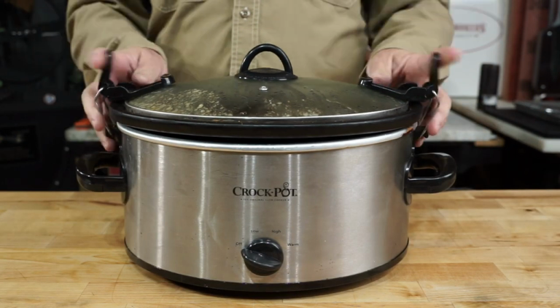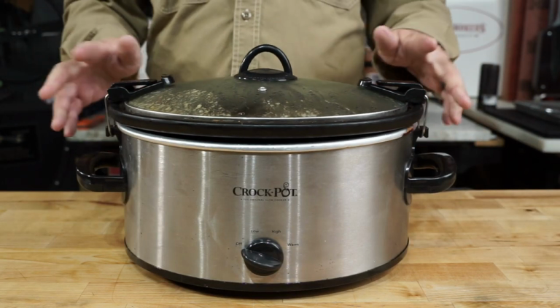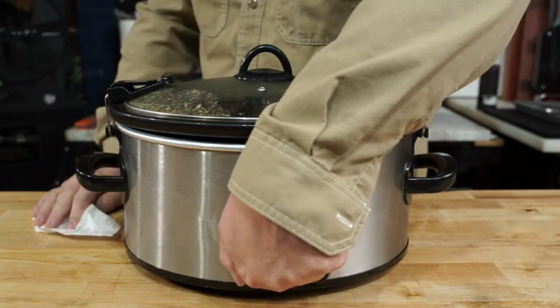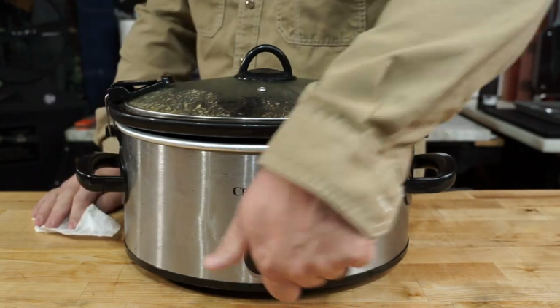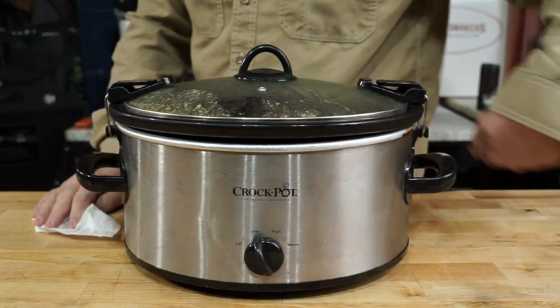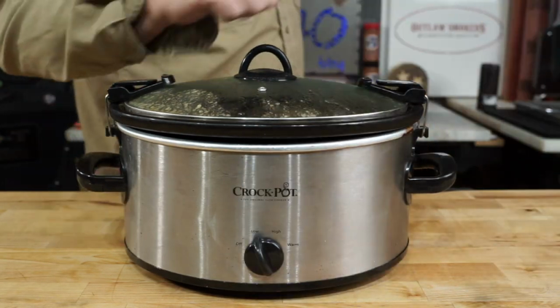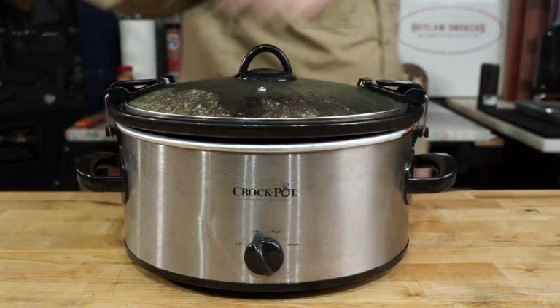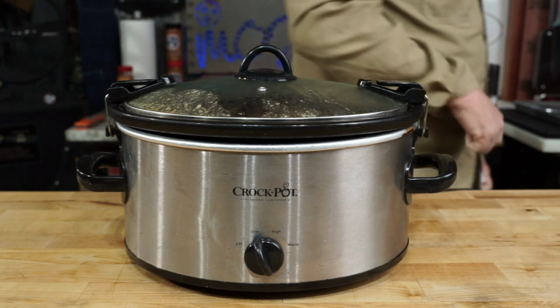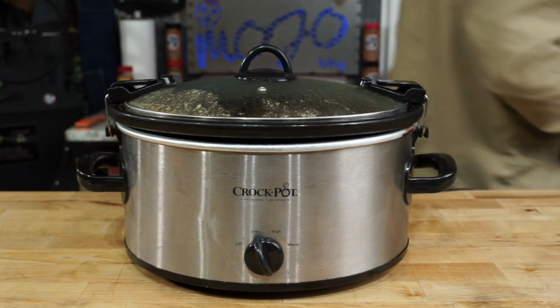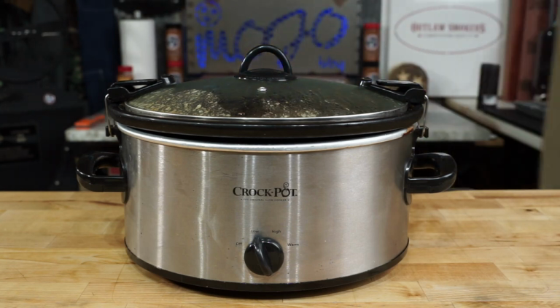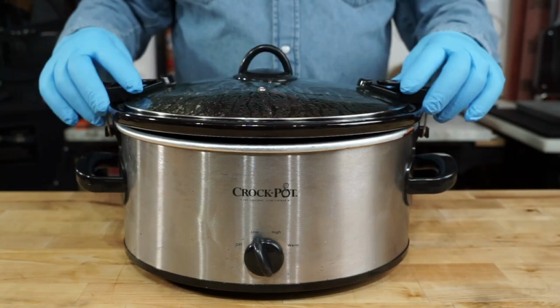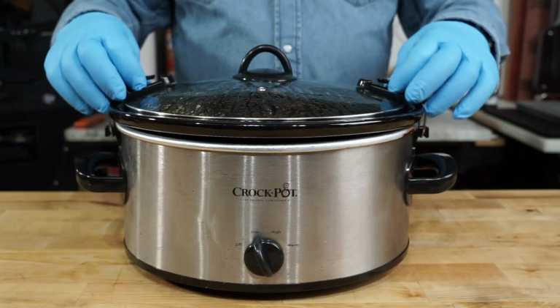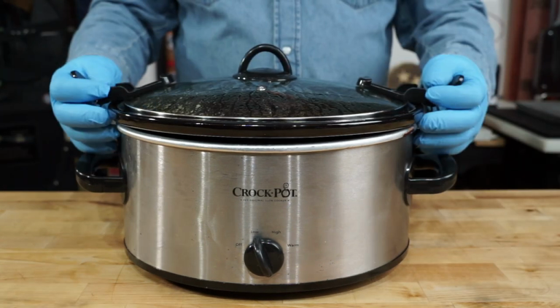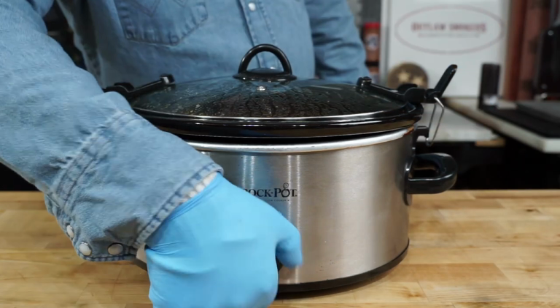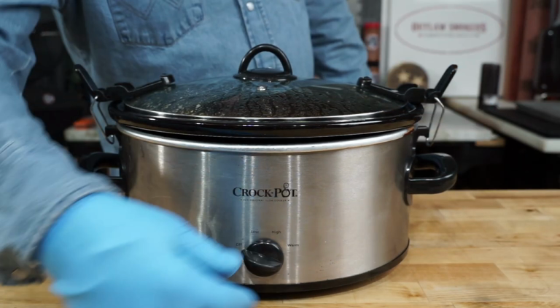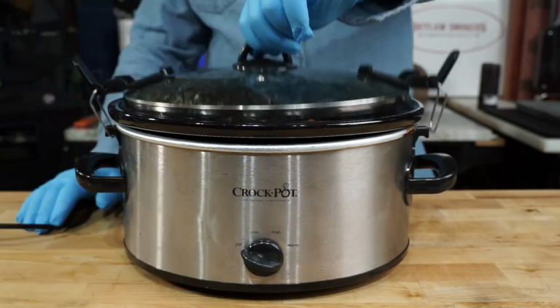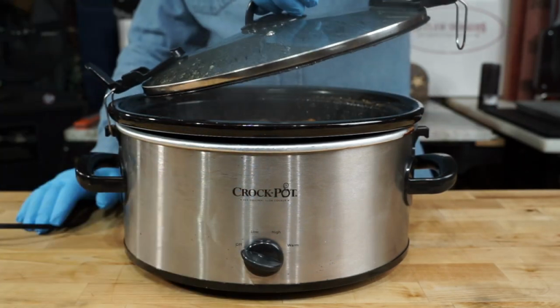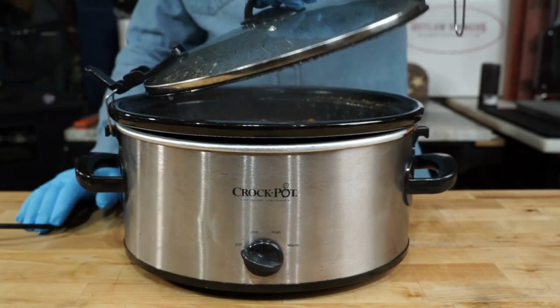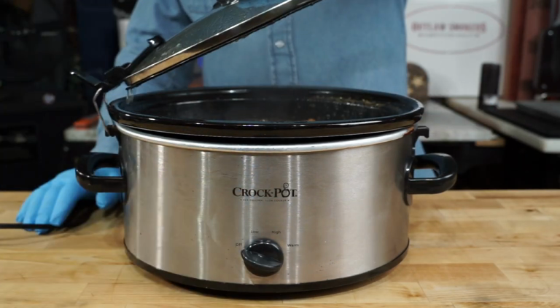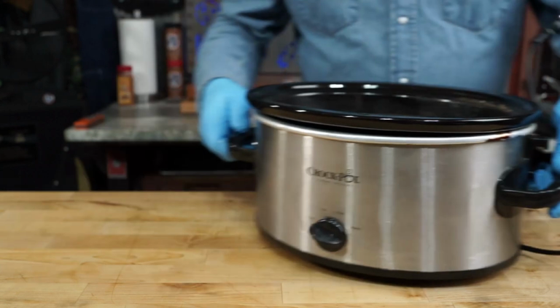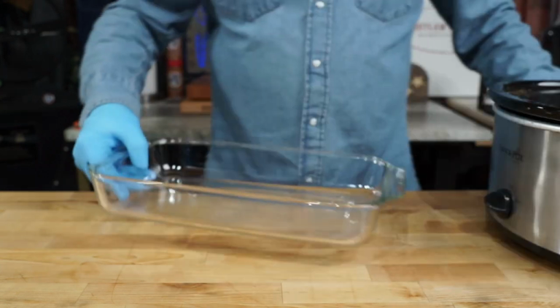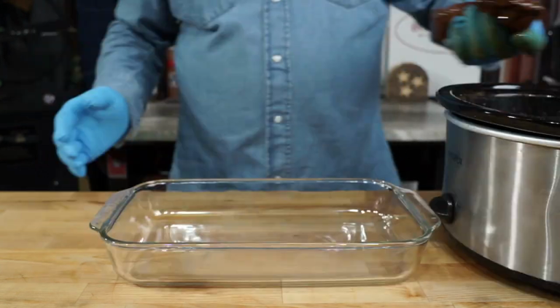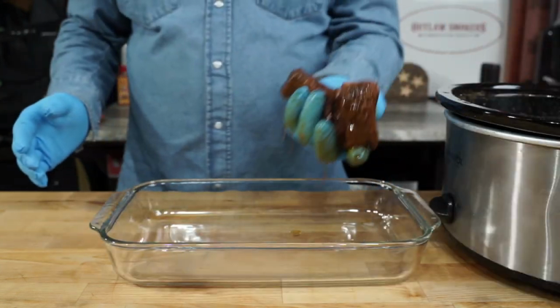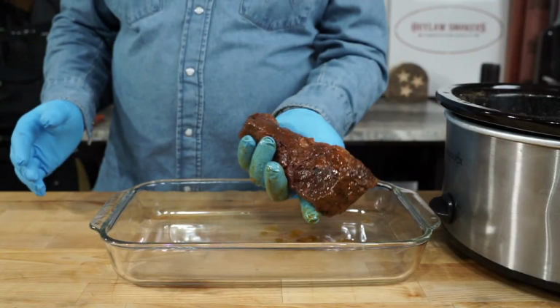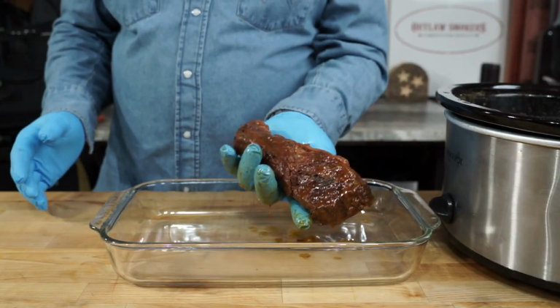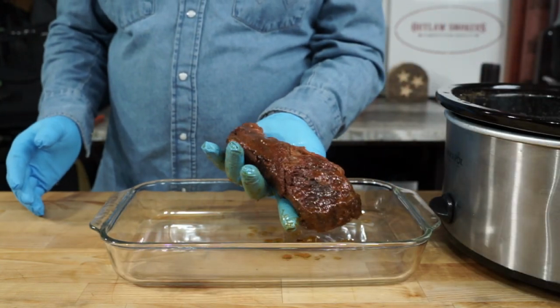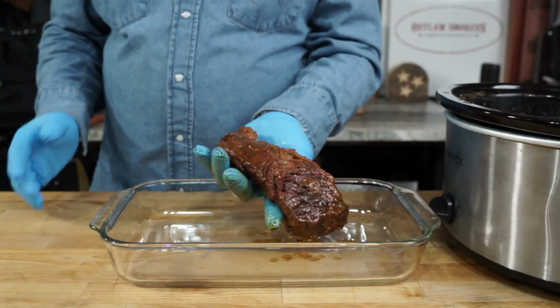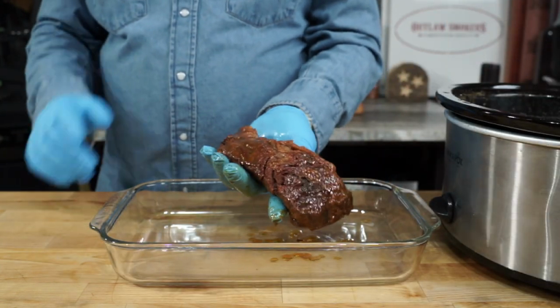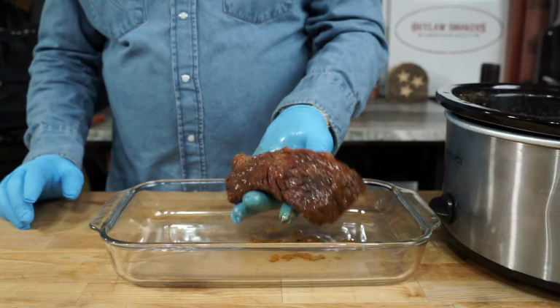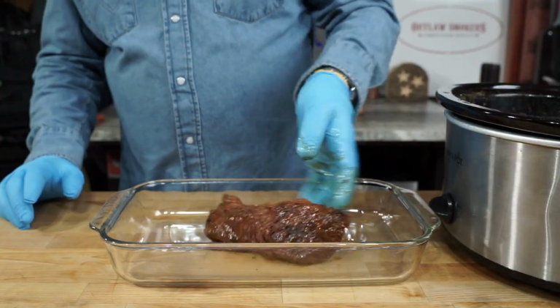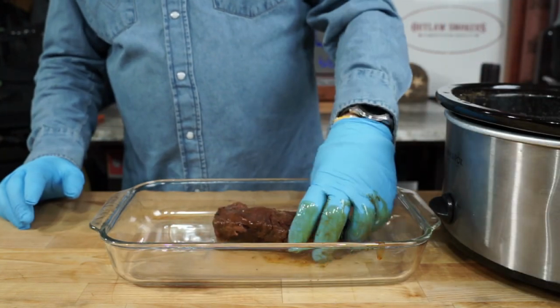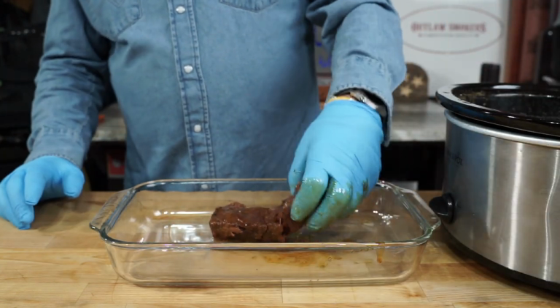Get that lid on, stick her in the crock pot, turn it on low, then go to work. Ten hours later, we've got taco meat. Look at that — you can tell it's tender just by getting it out of the pot.